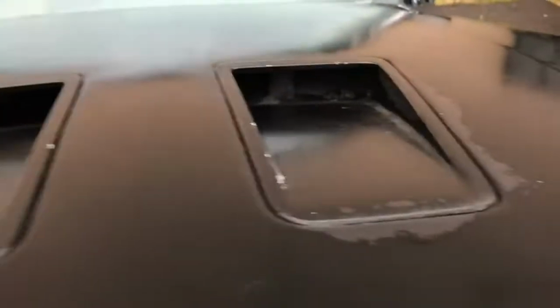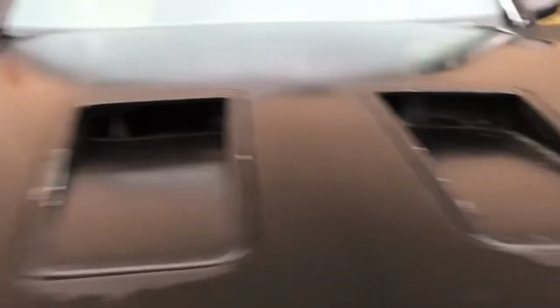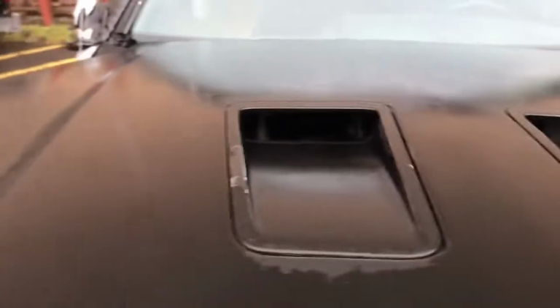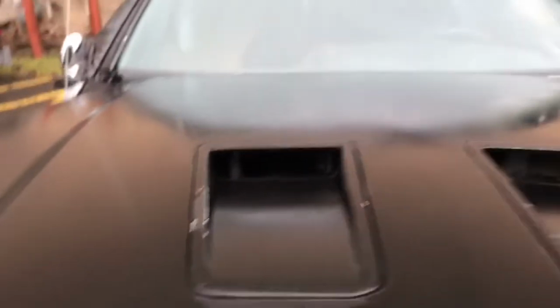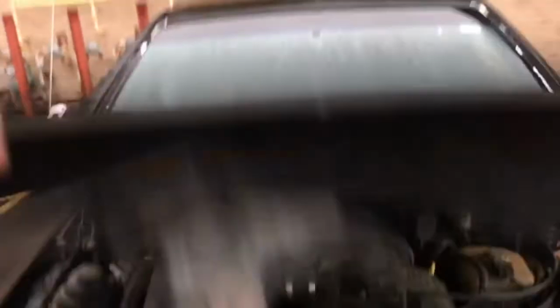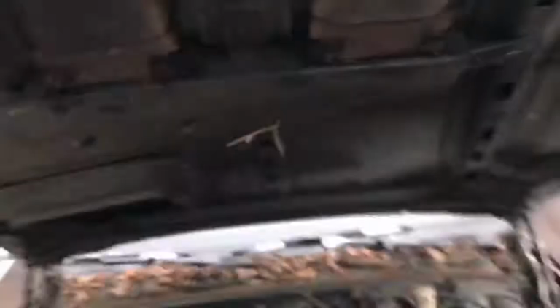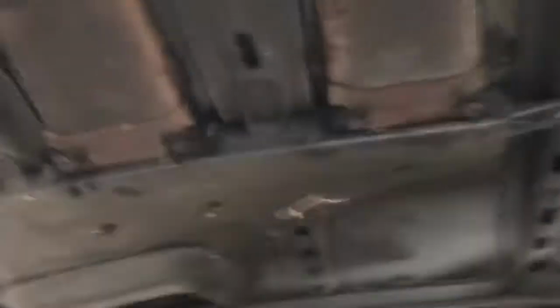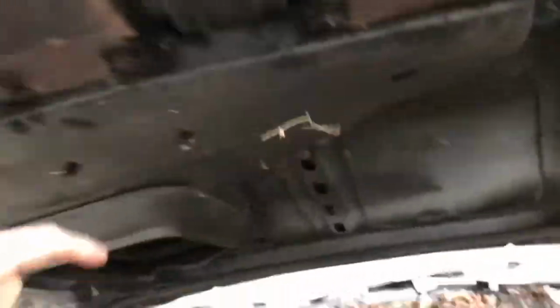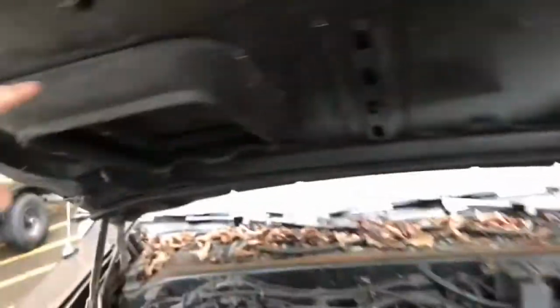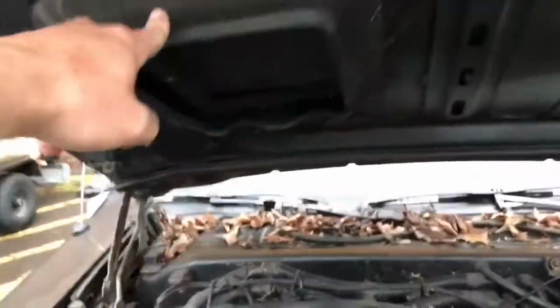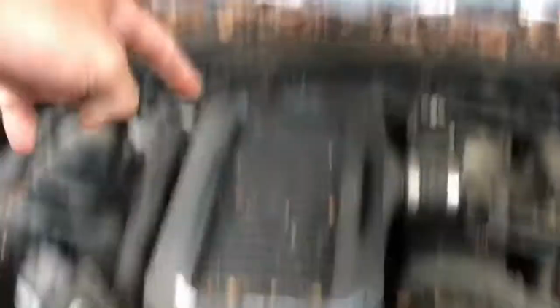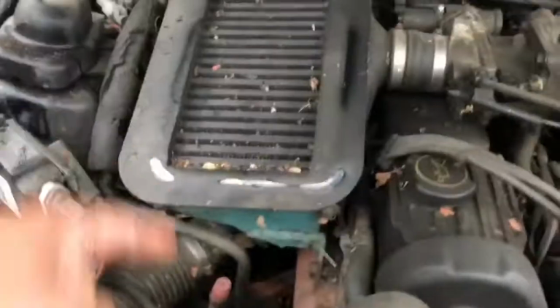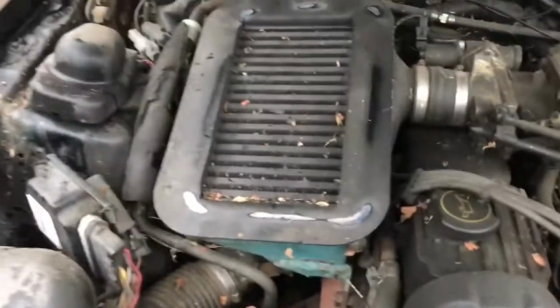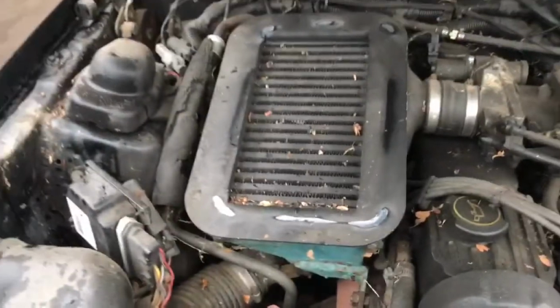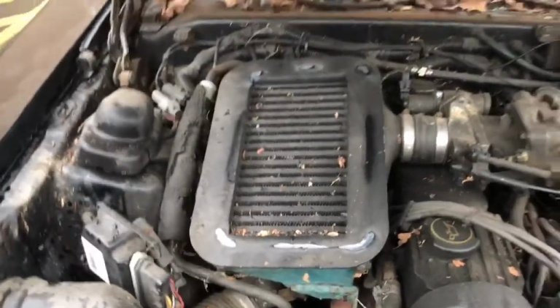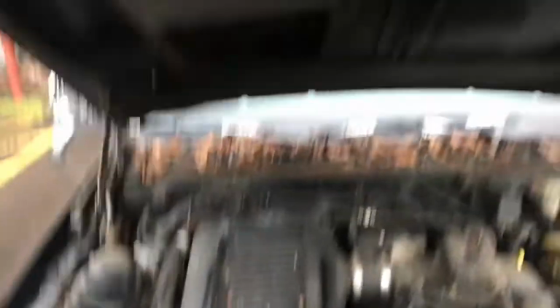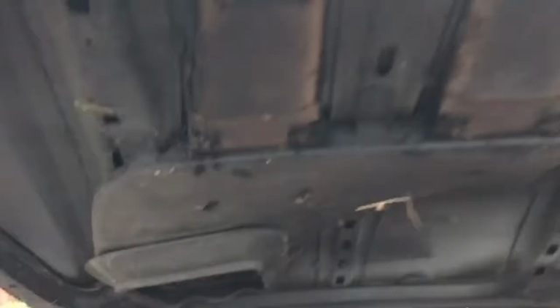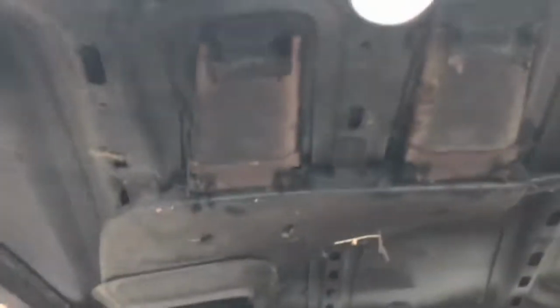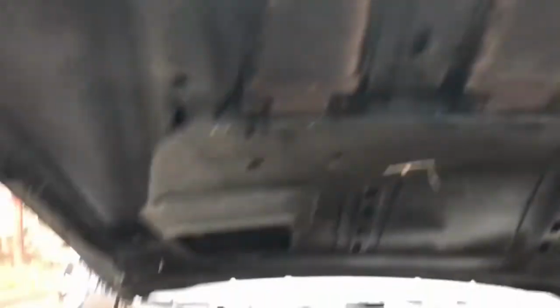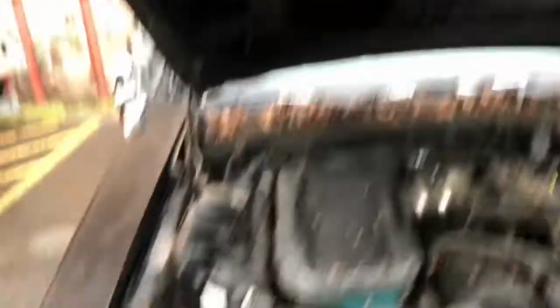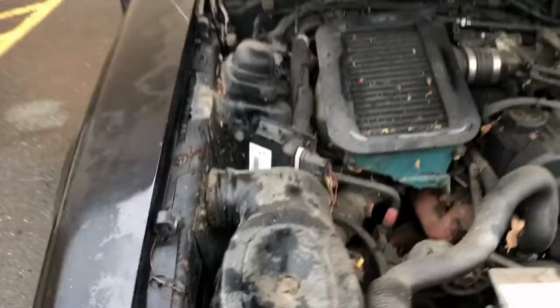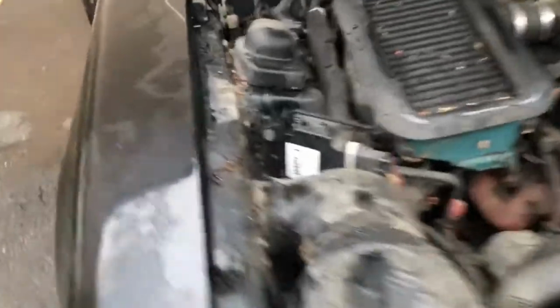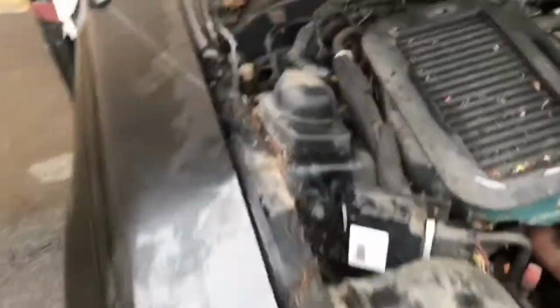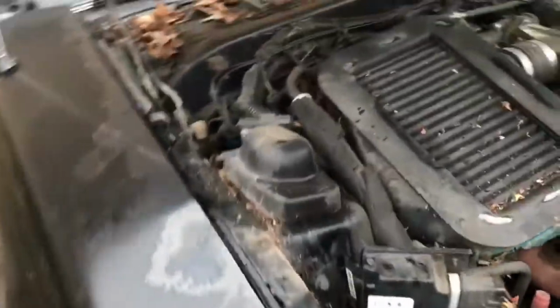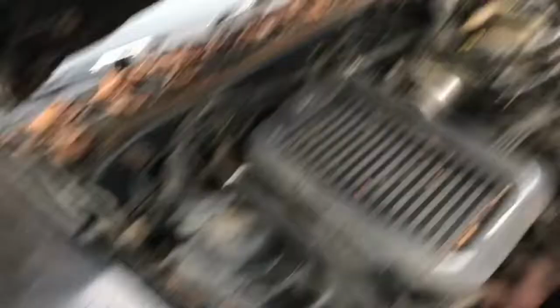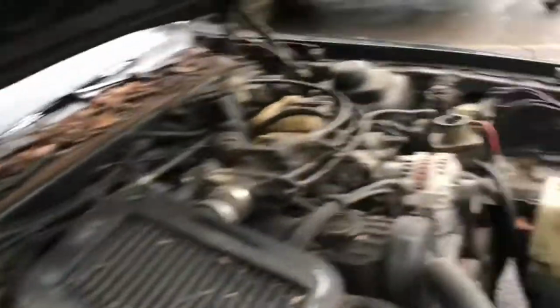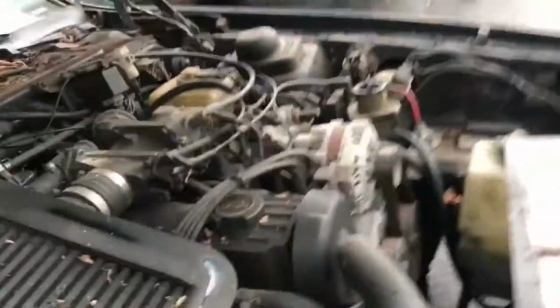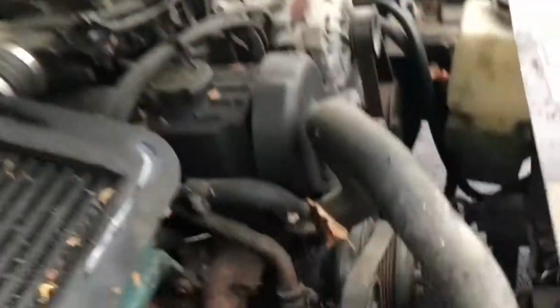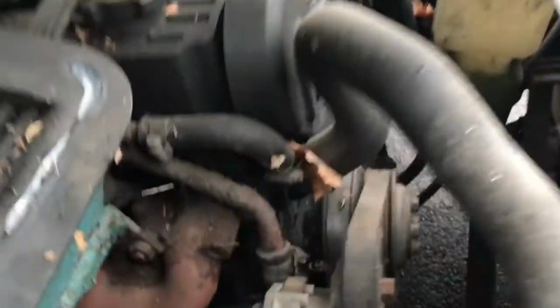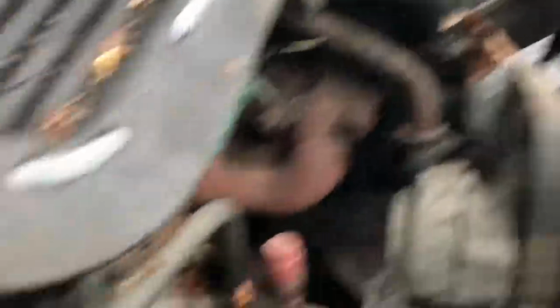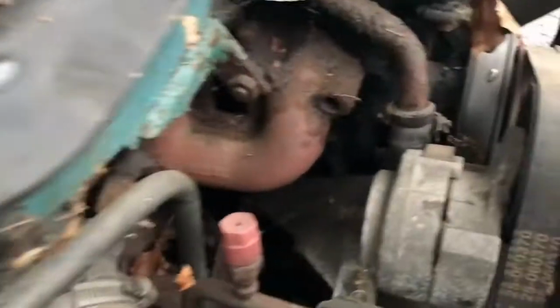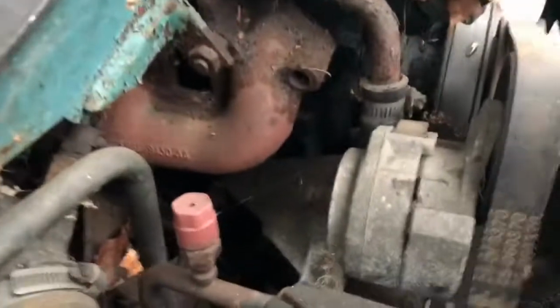Check out these functional hood scoops. It ducts into this for the intercooler. Pretty sick. Back in '88, they were doing it before Subaru was.